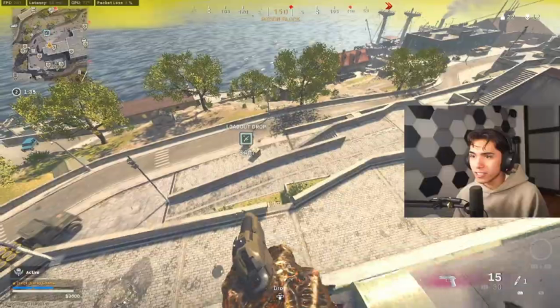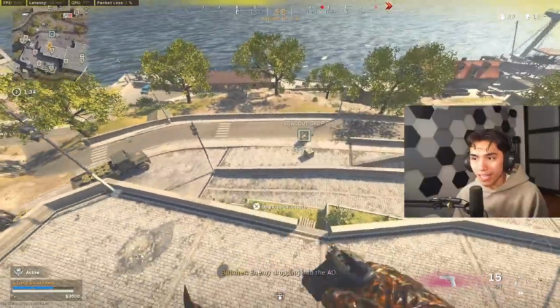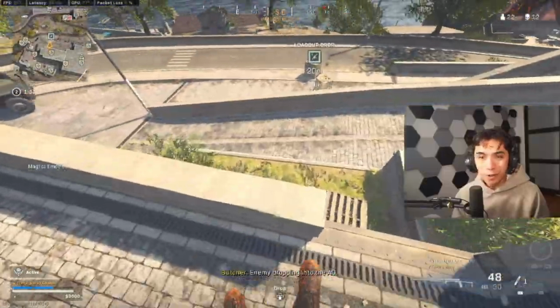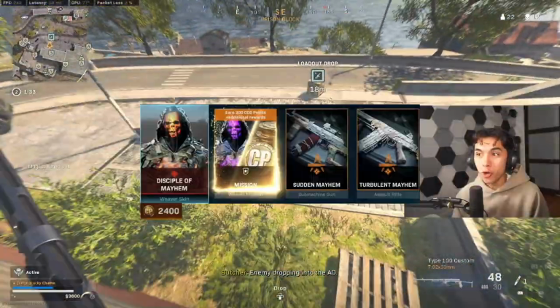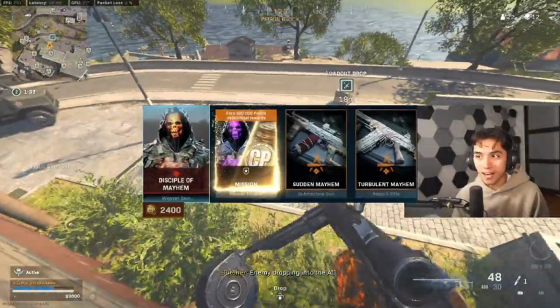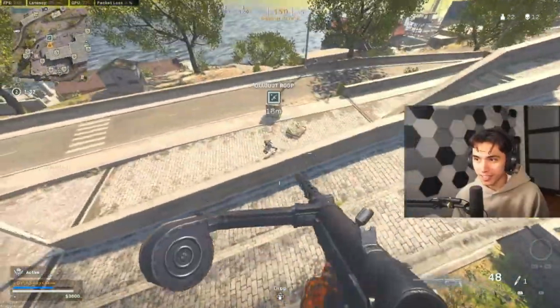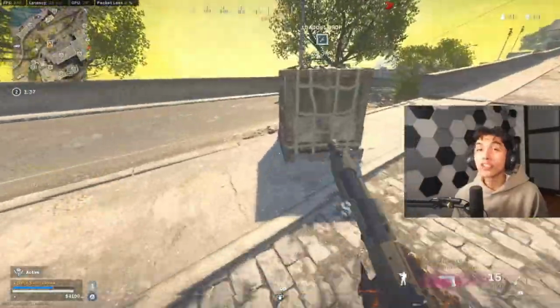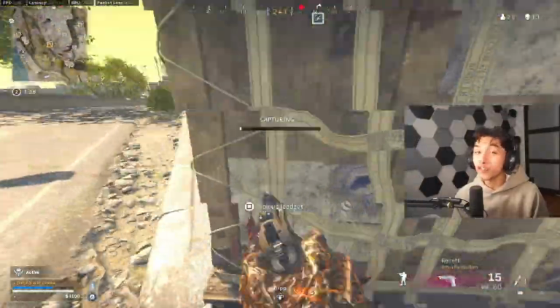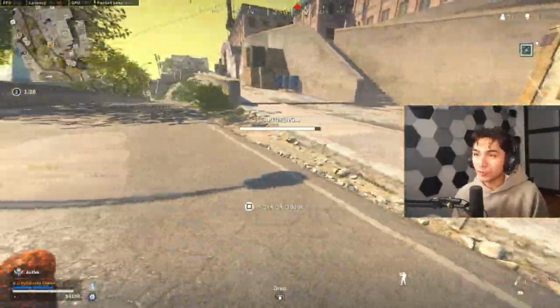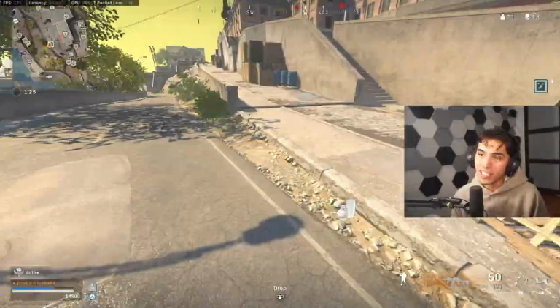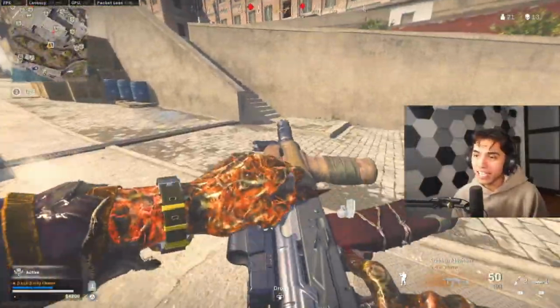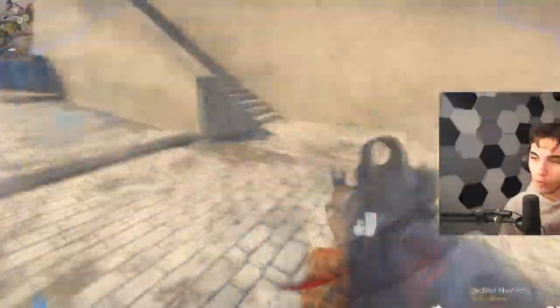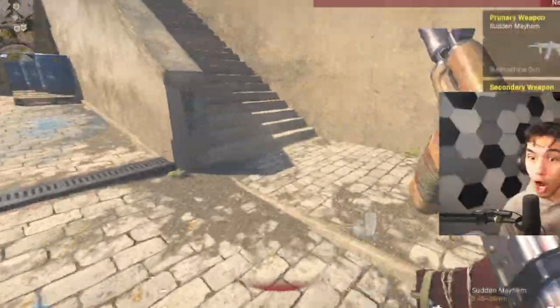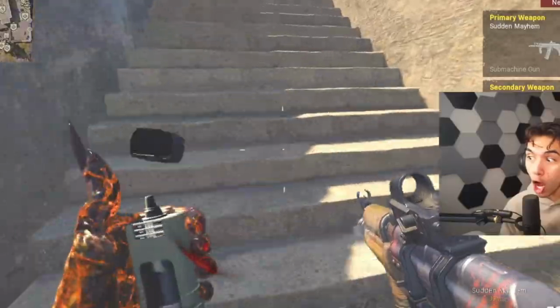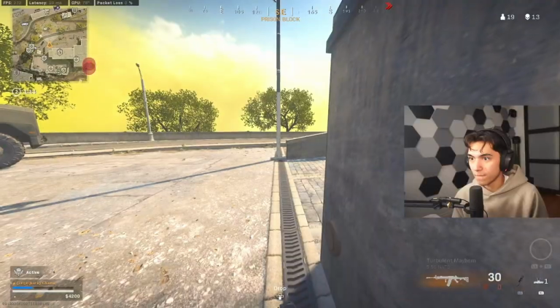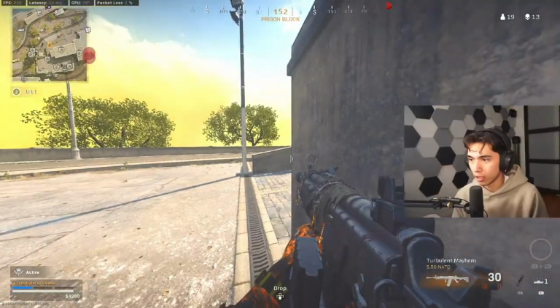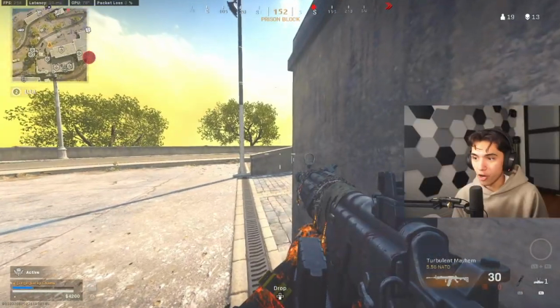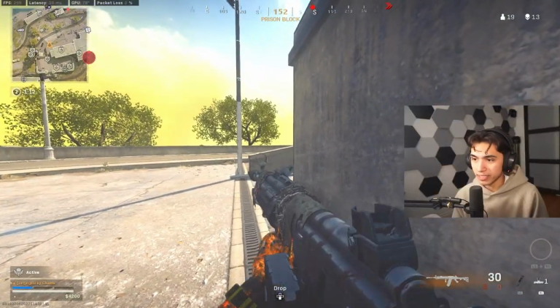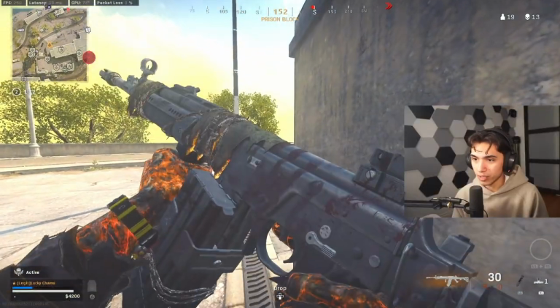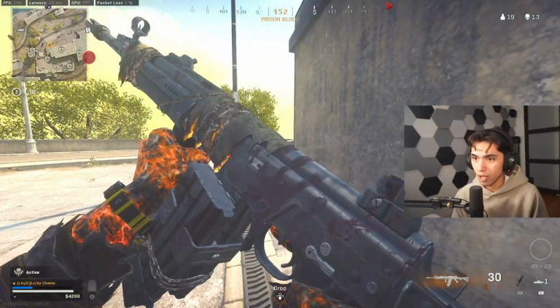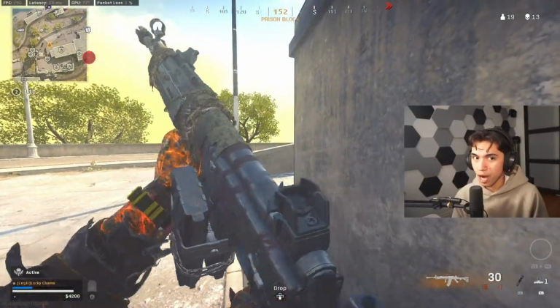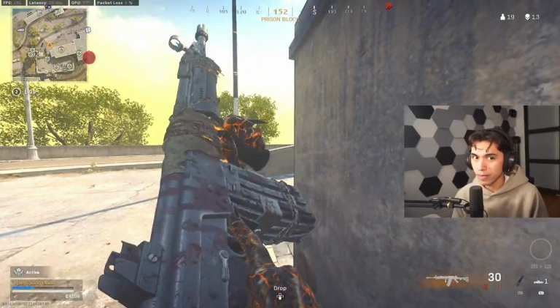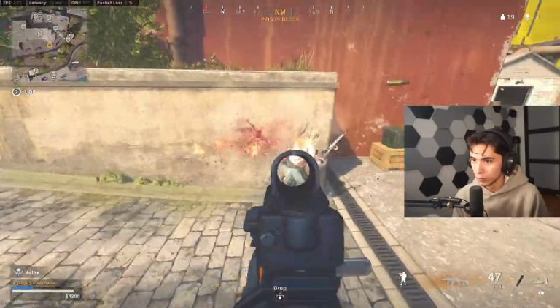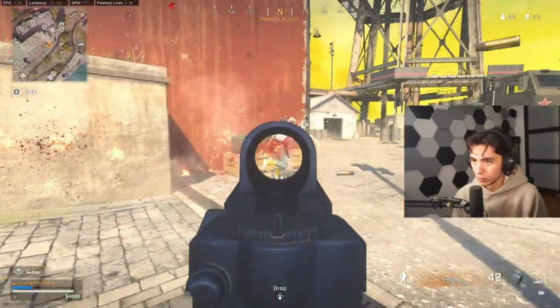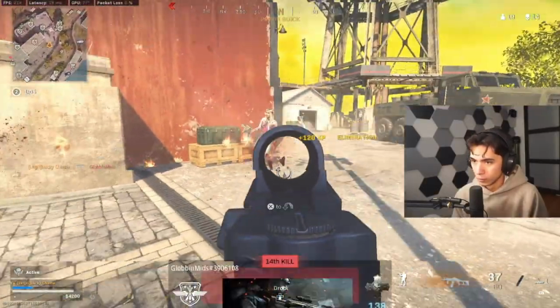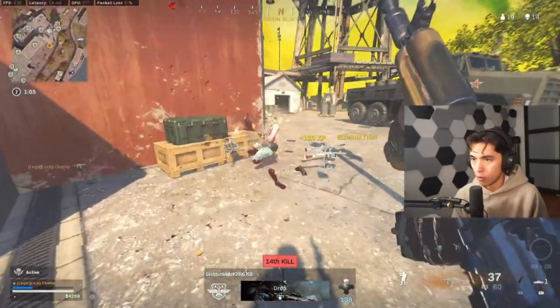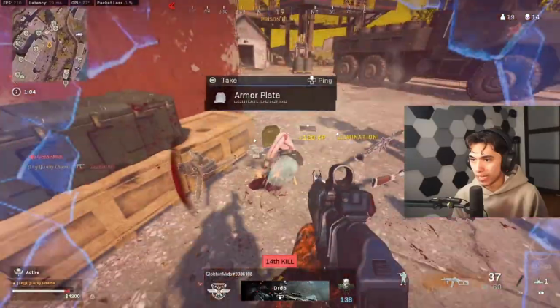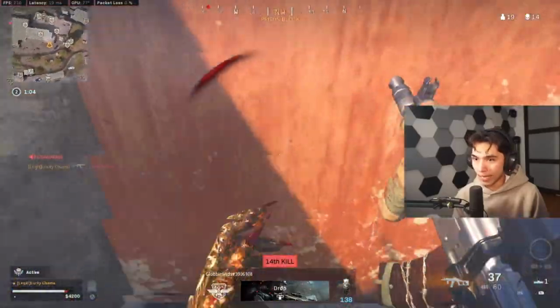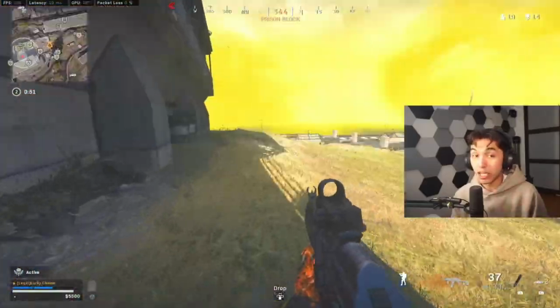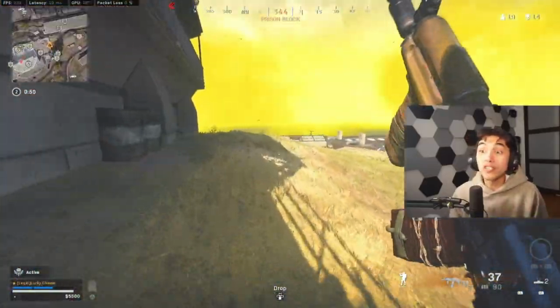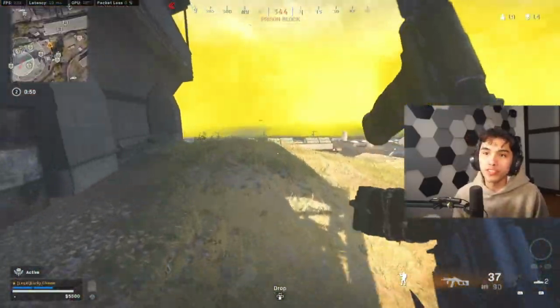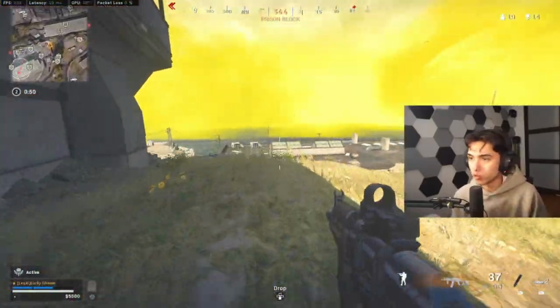I'm not too sure how much this next bundle is, but it comes with two character skins alongside three different weapons — the AK74u, the Fariq (Pharah), and the RPD. It has a zombie apocalypse type vibe. The RPD looks just as cool.